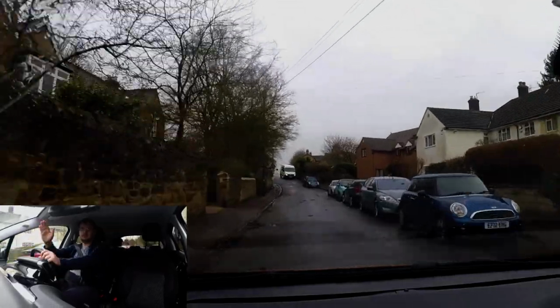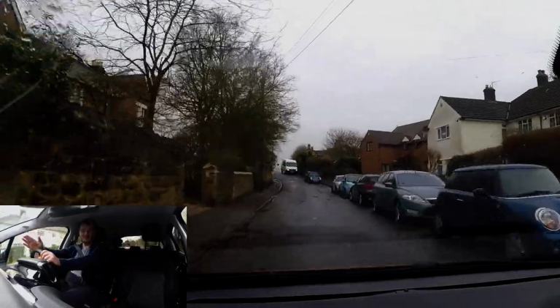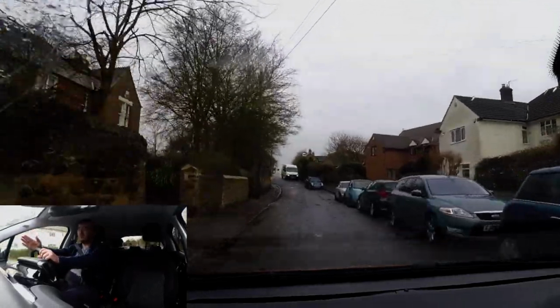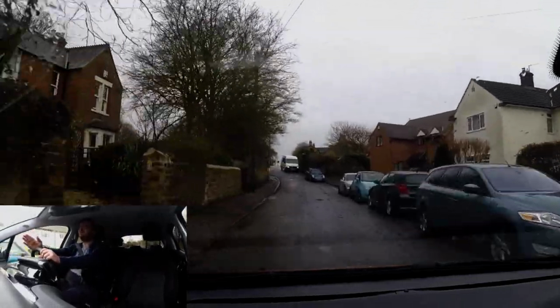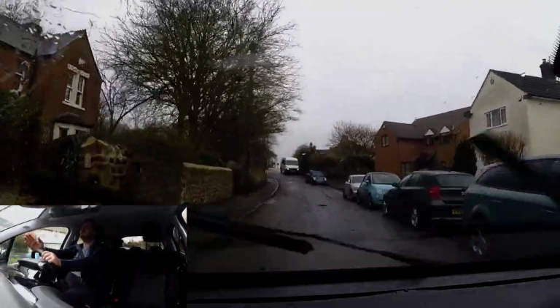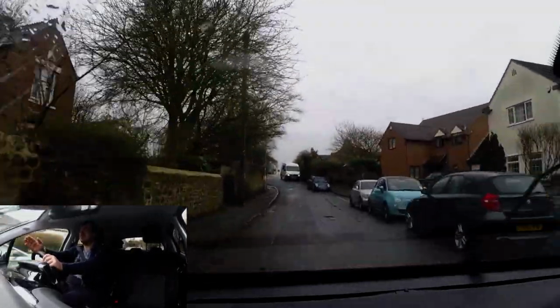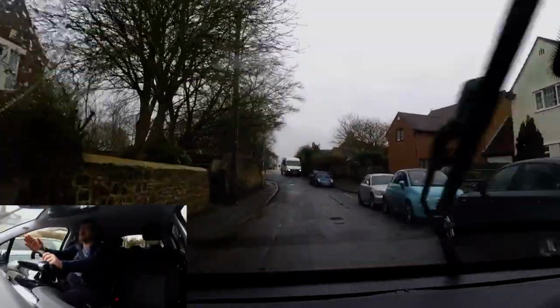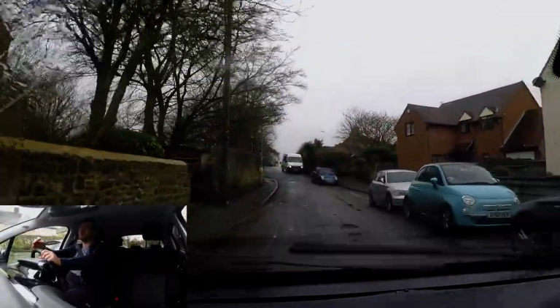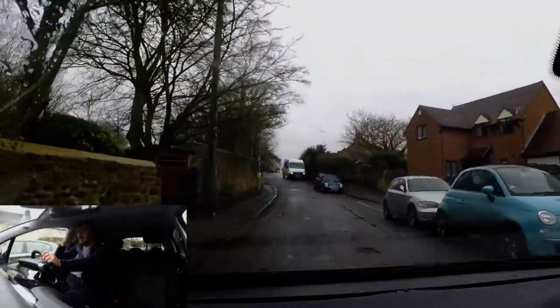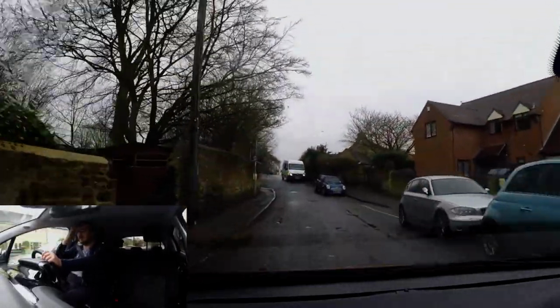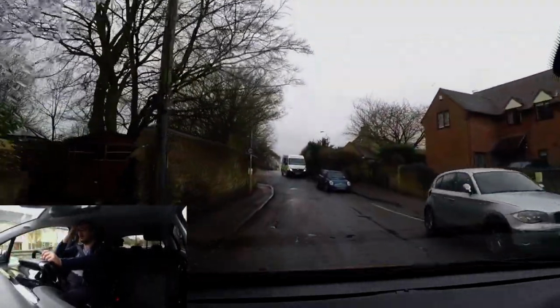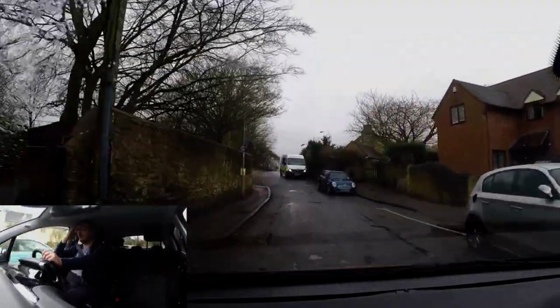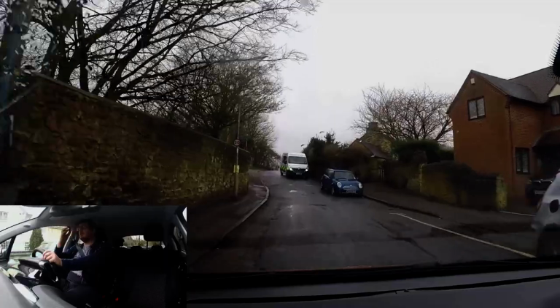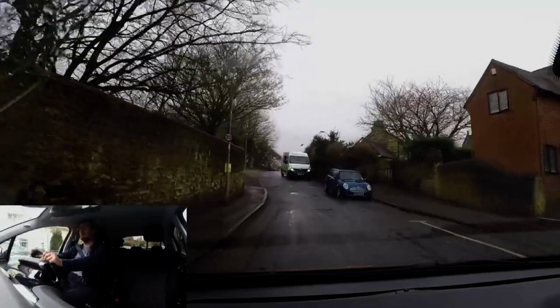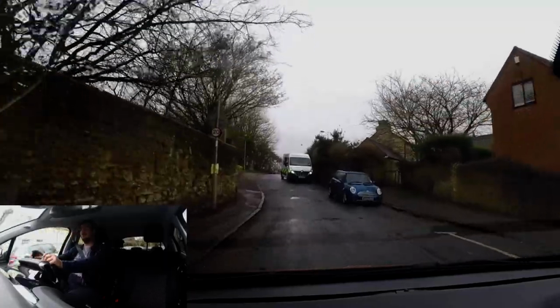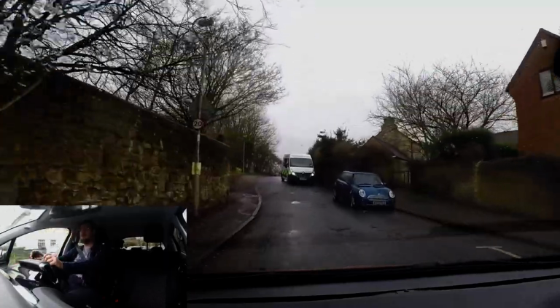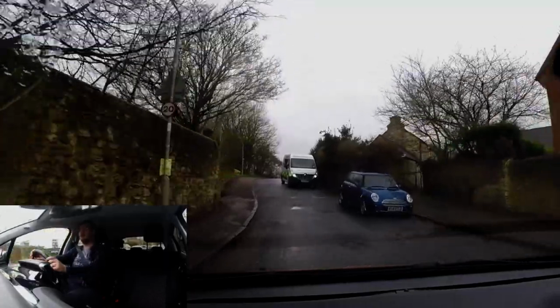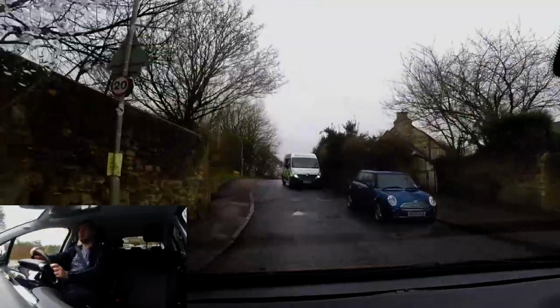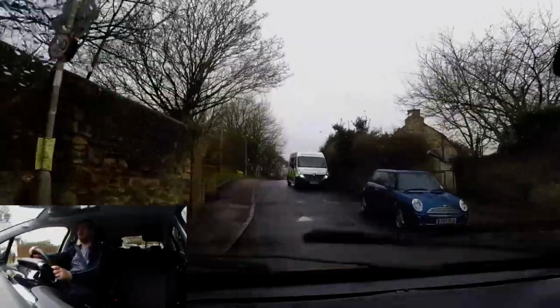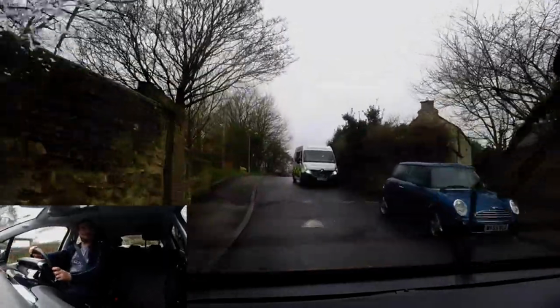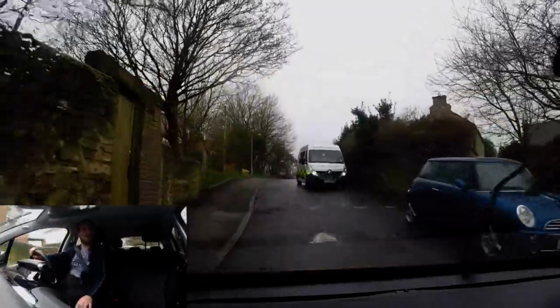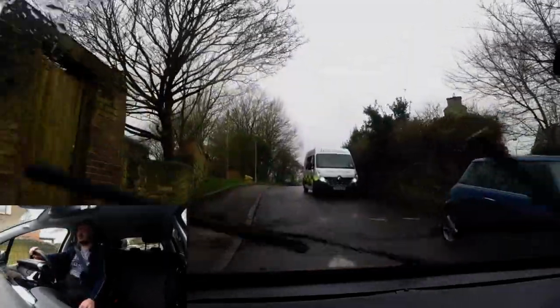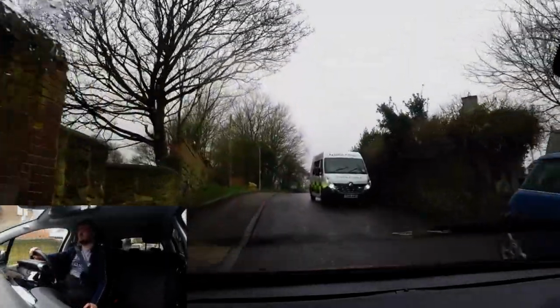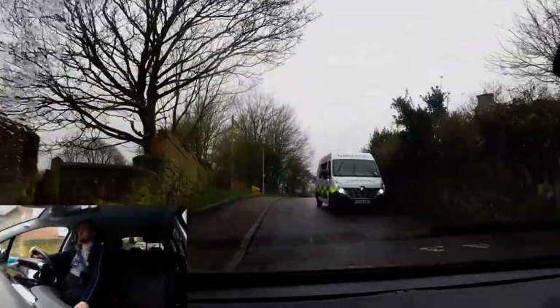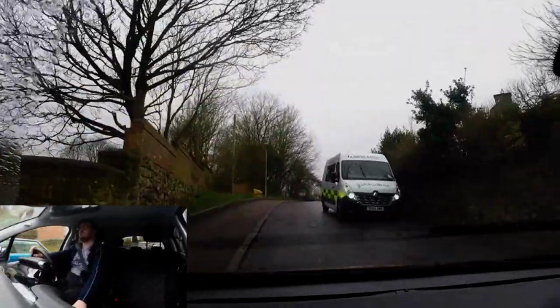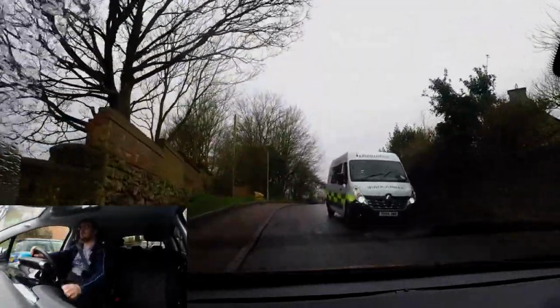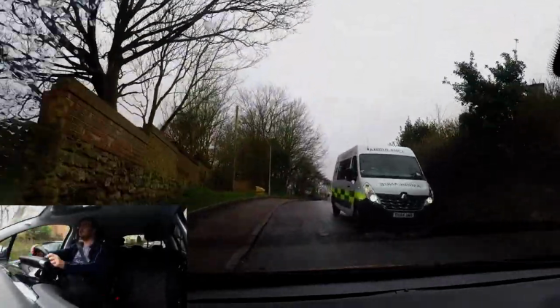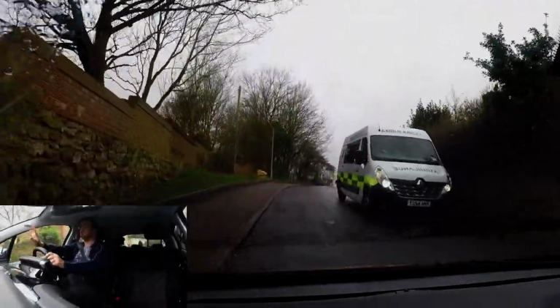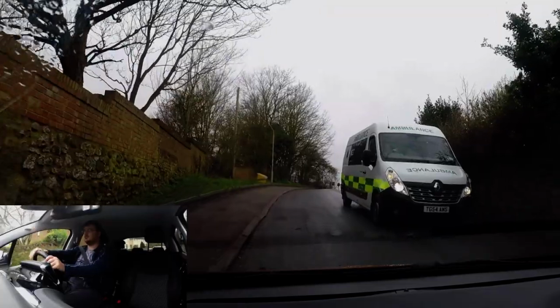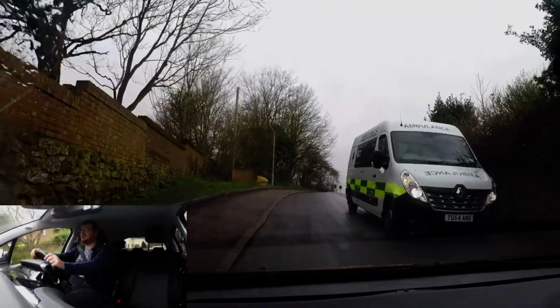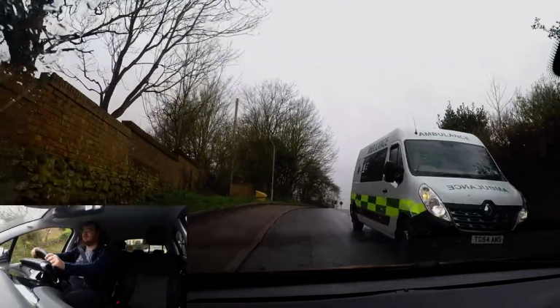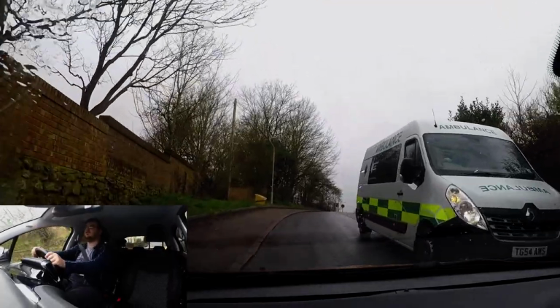As we pass this van, it becomes extremely narrow. It is wide enough for two but you may need to go into first gear, which is what I'm doing here — just going to creep it through.